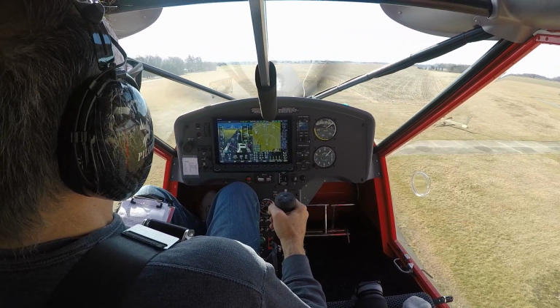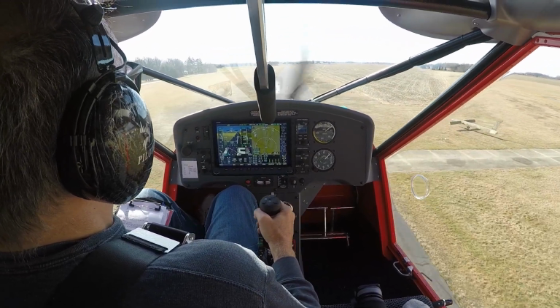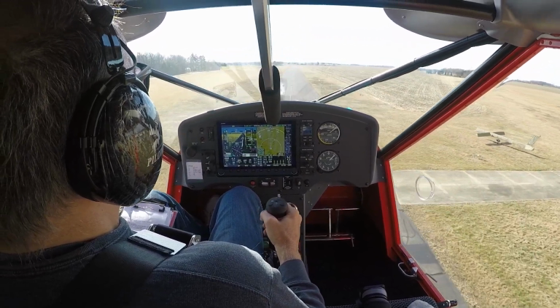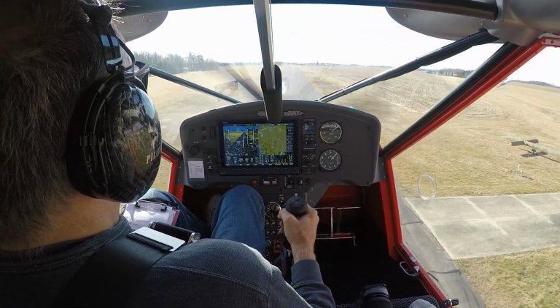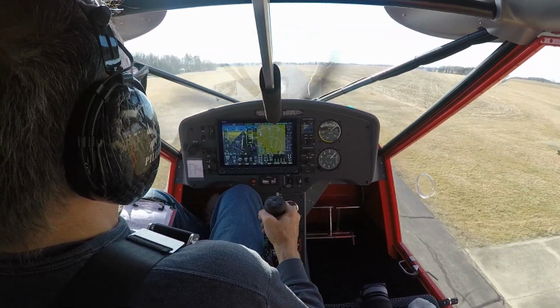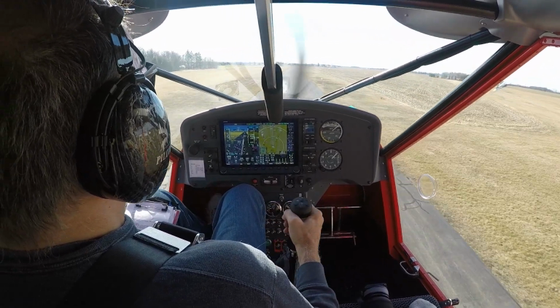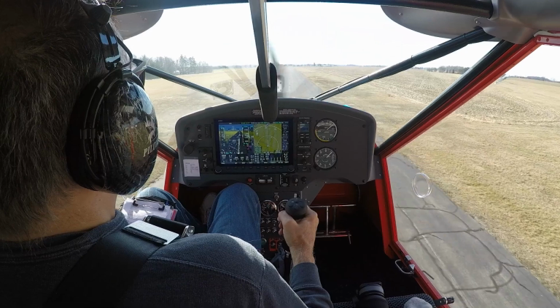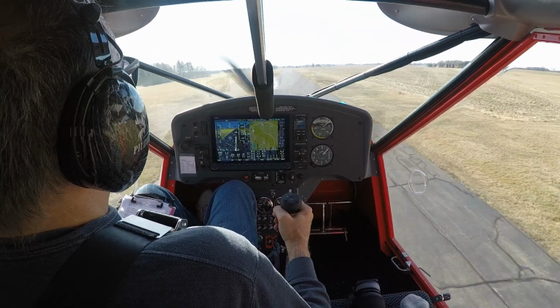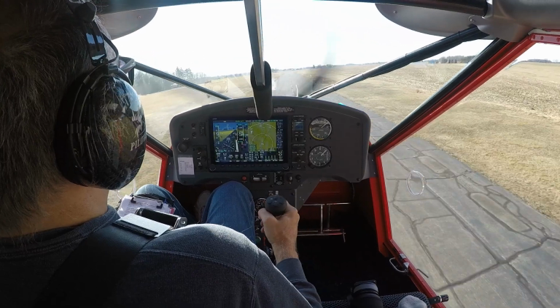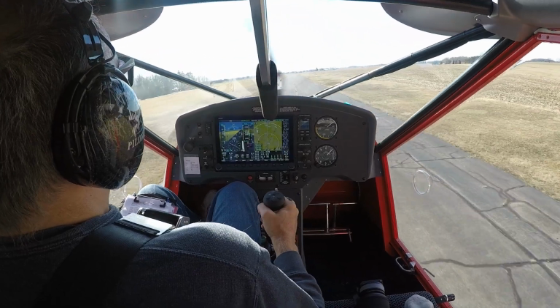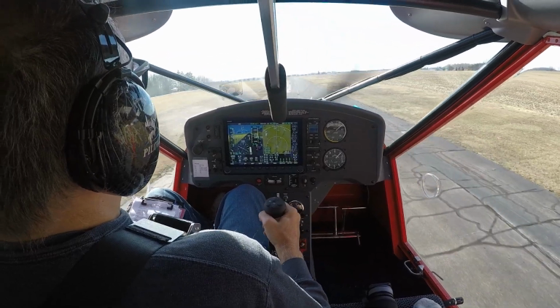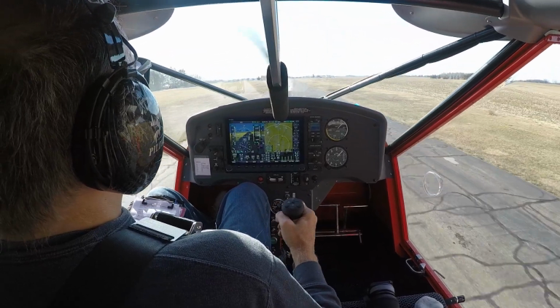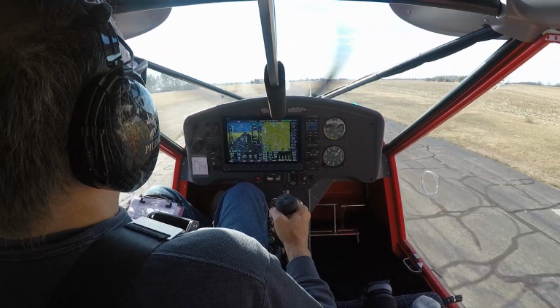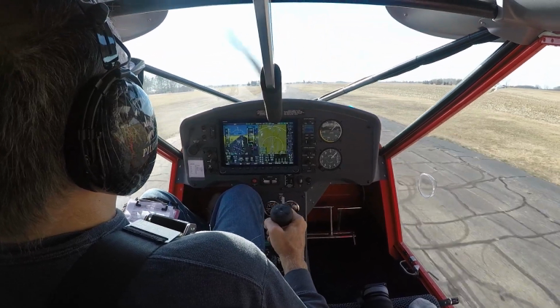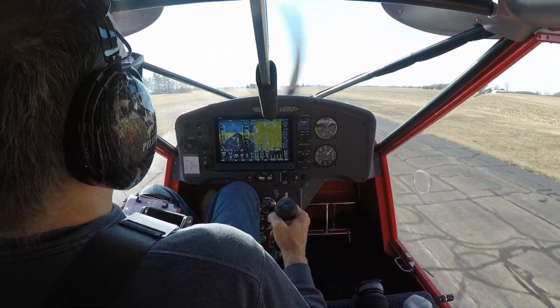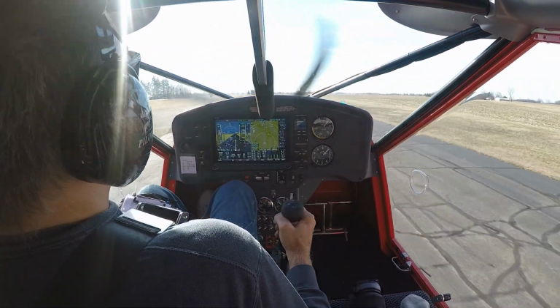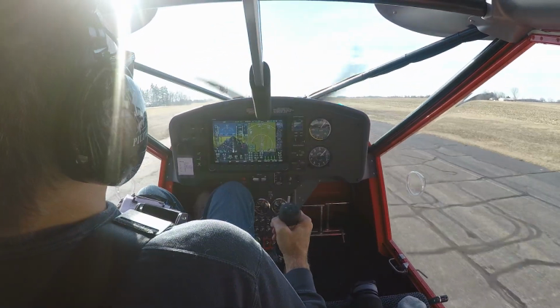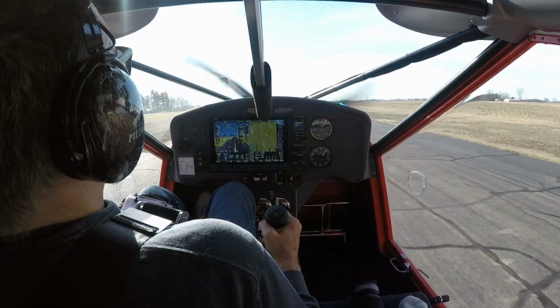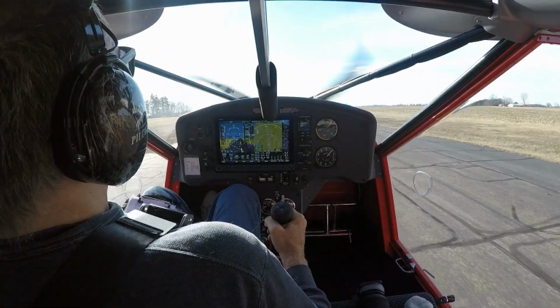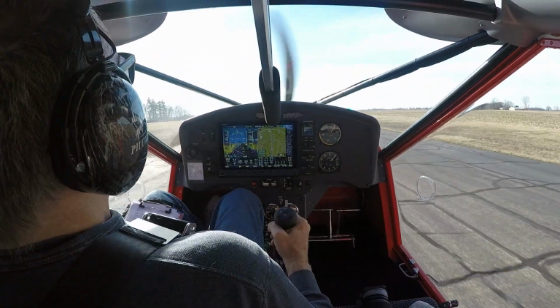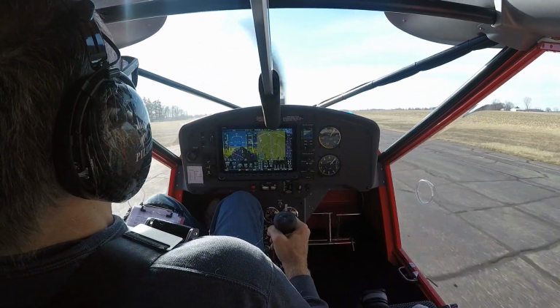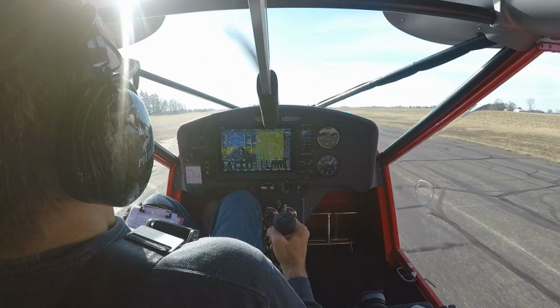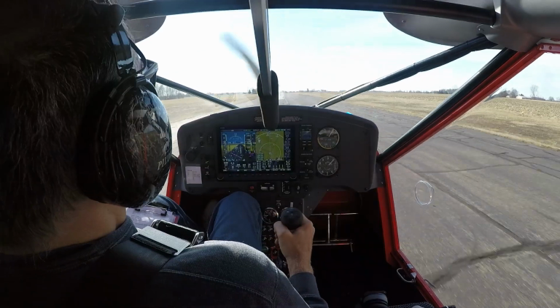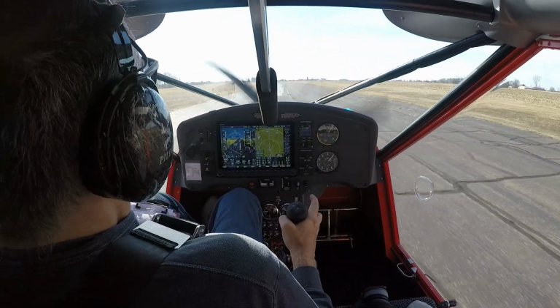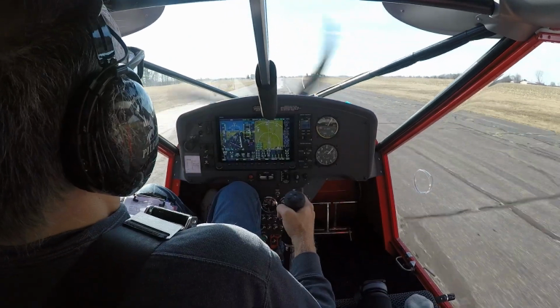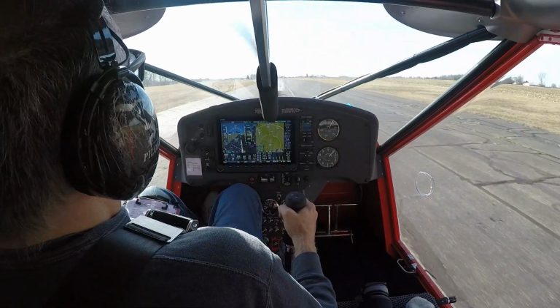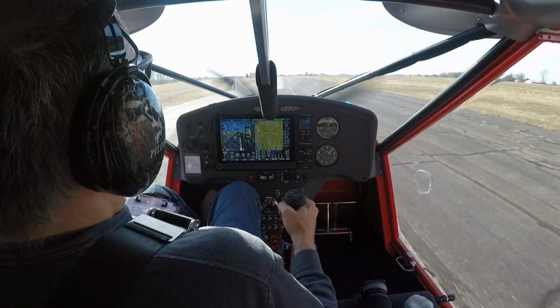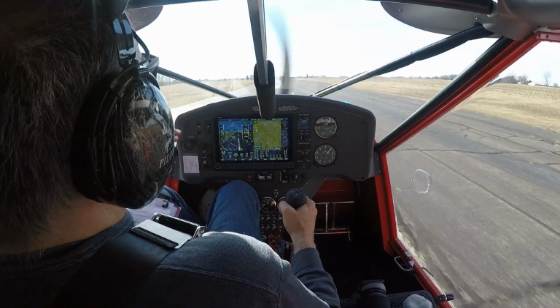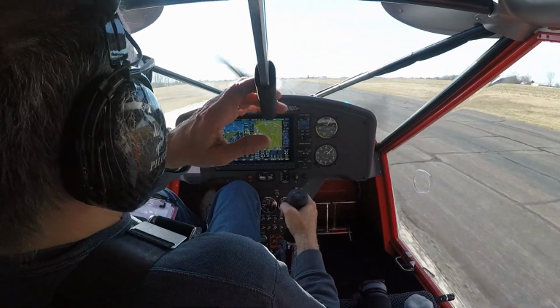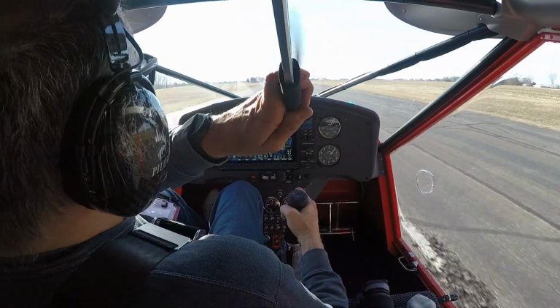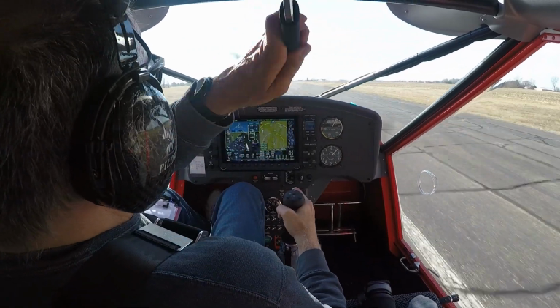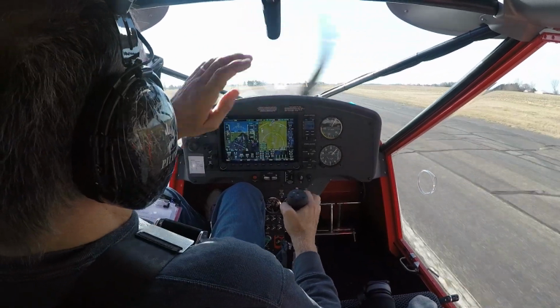Well, that's enough for today. I'll make a follow-up video that outlines the airframe options I chose and why I chose them. Until then, happy landings.